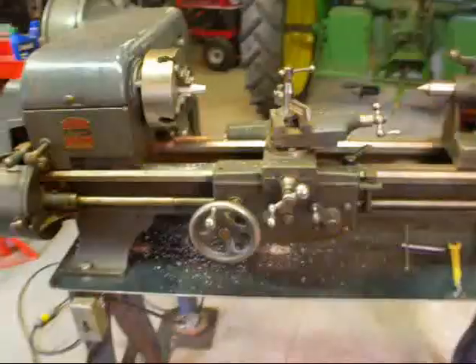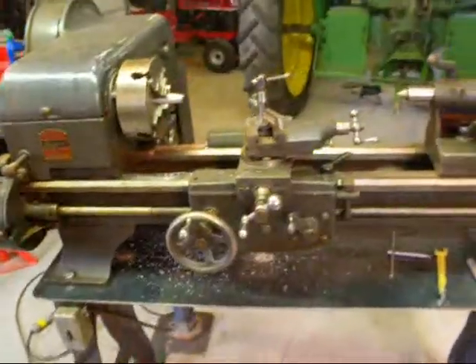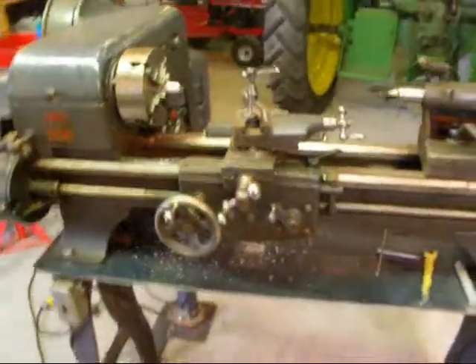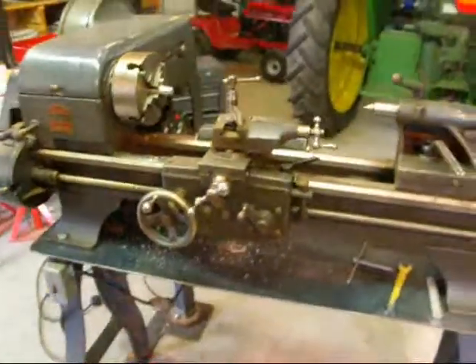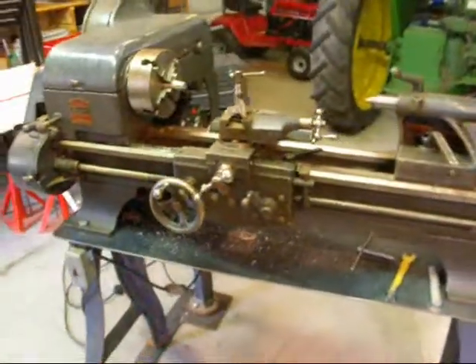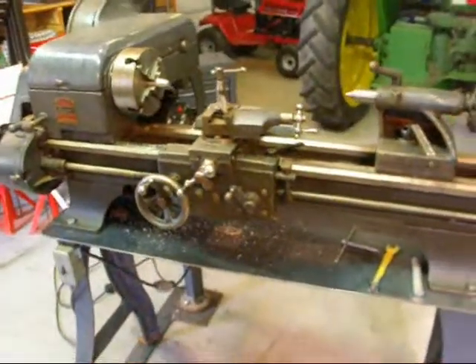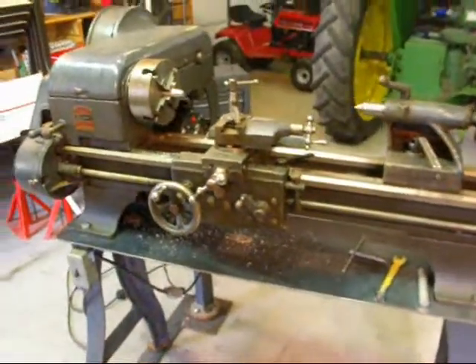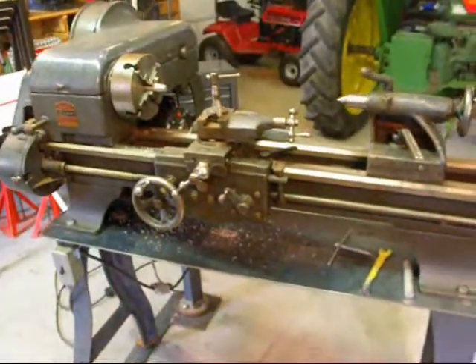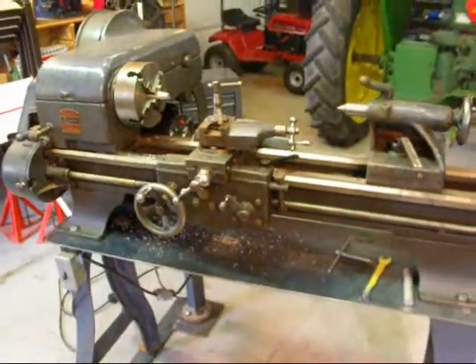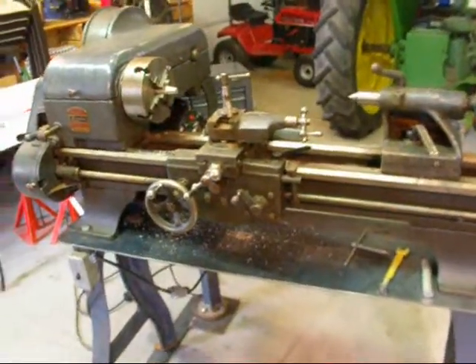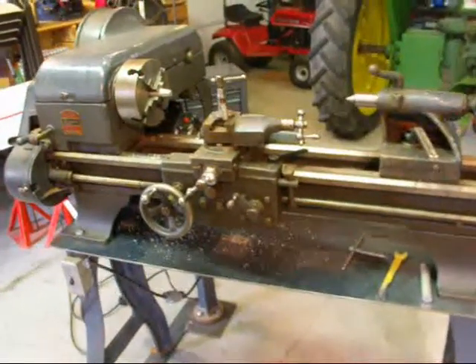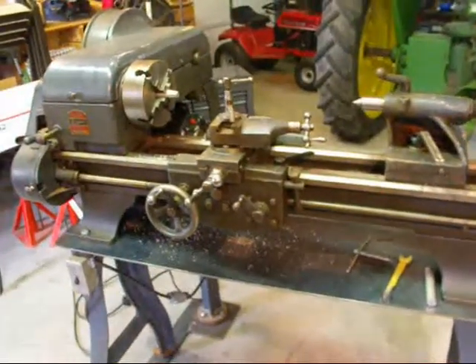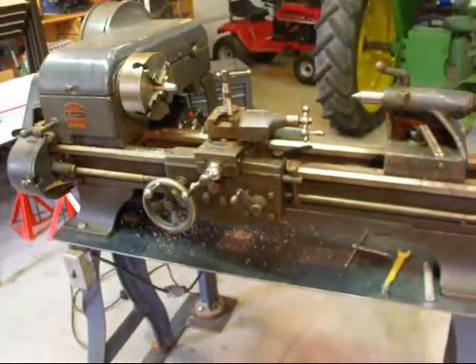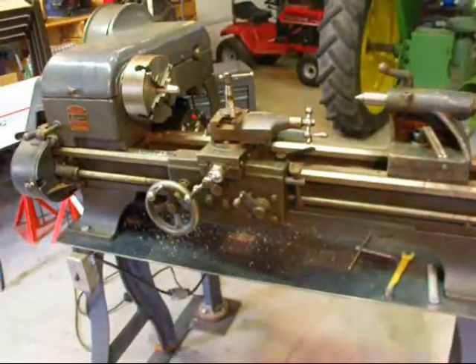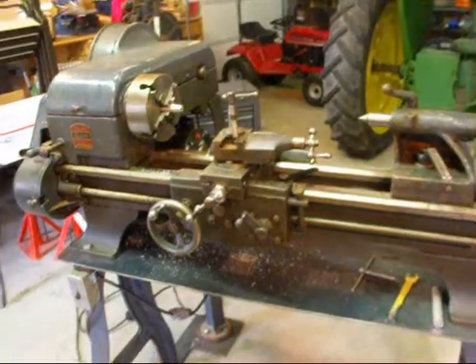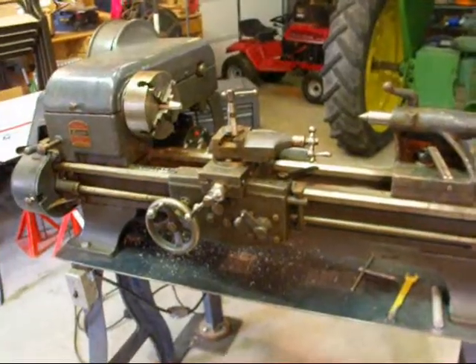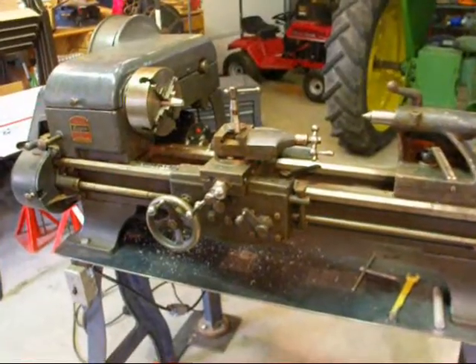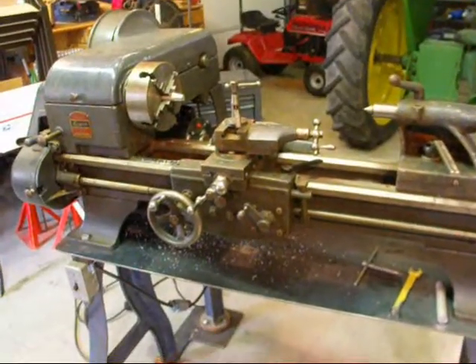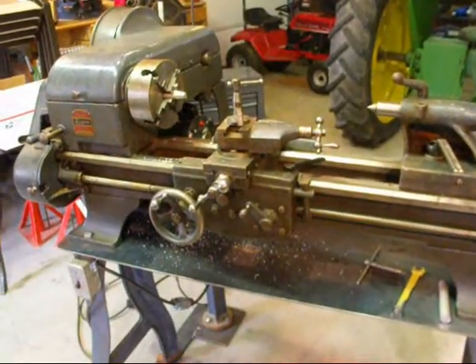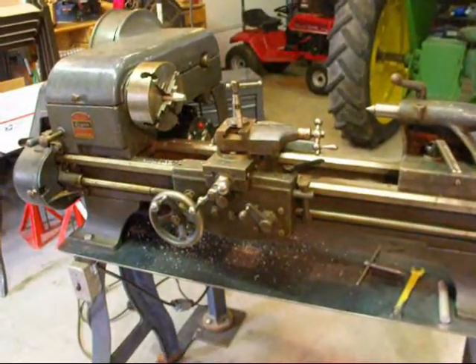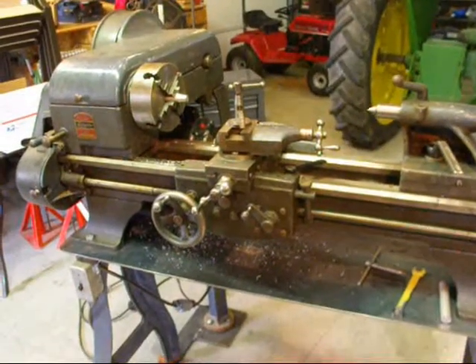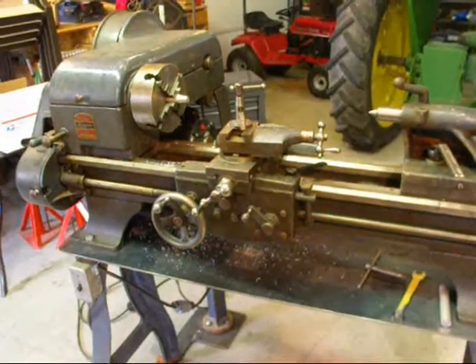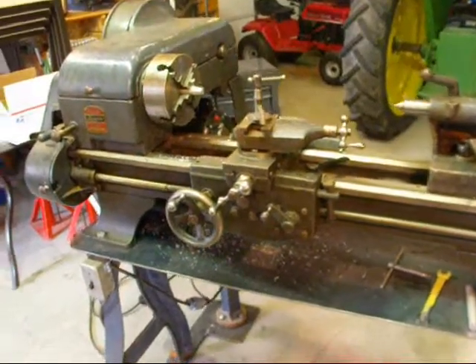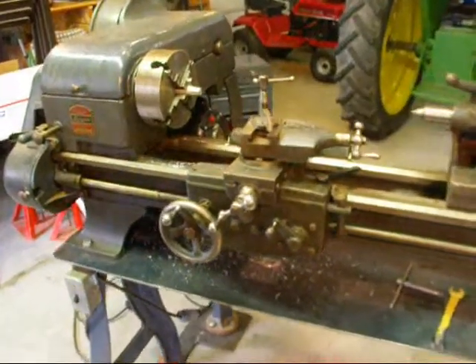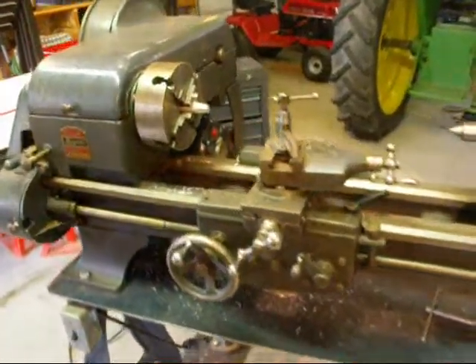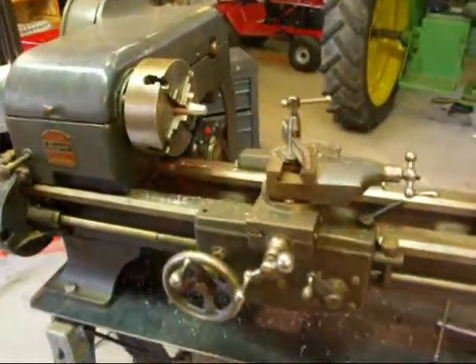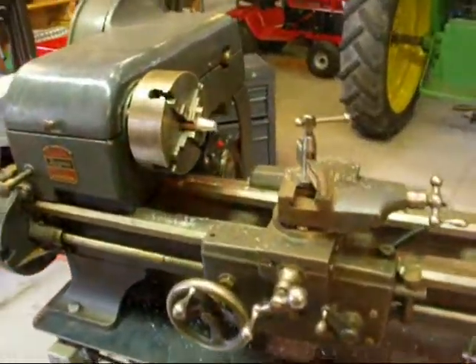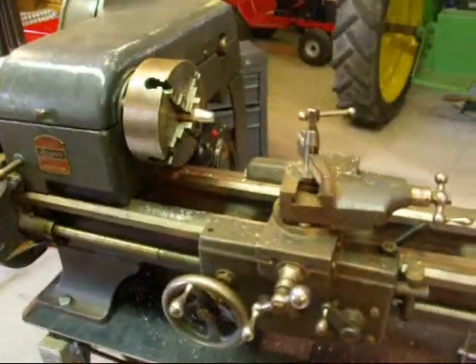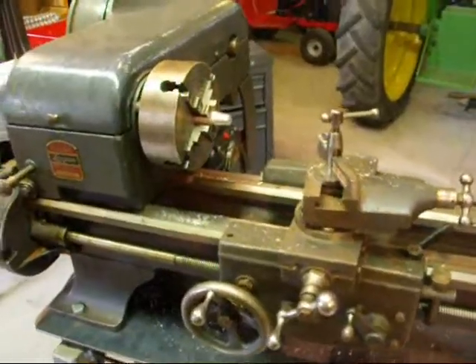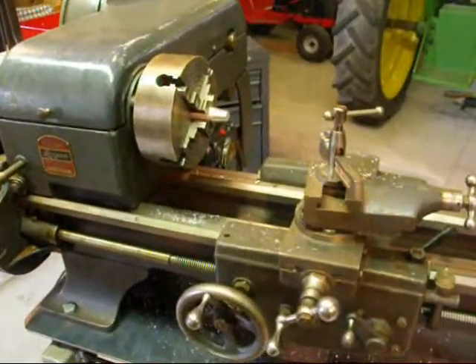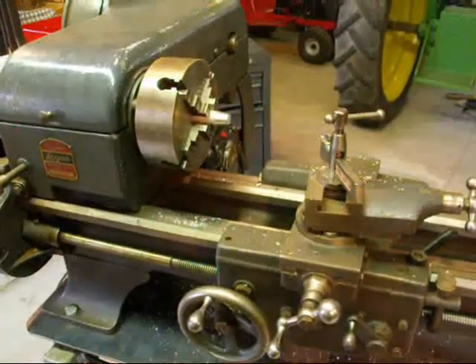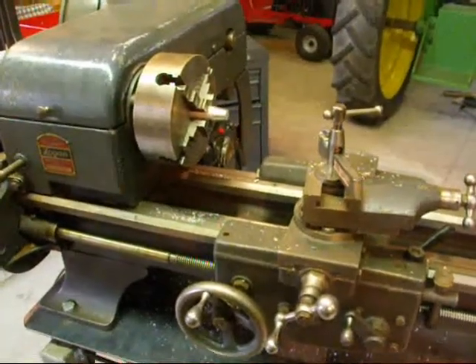I think Logan lathes did not get the credit that they deserved, because they were nice lathes. They were made in Chicago. Hope you enjoyed this little lesson on Logan lathes. This is Tubal Cain saying so long.